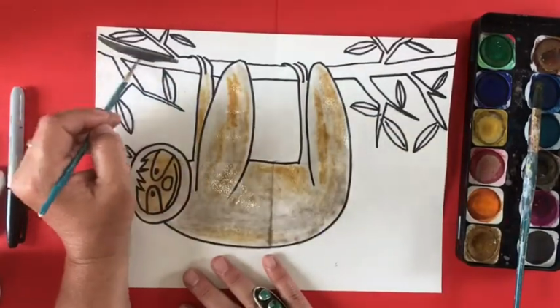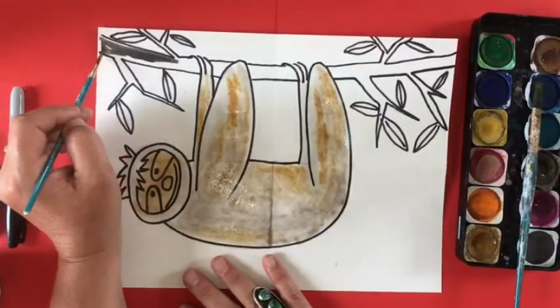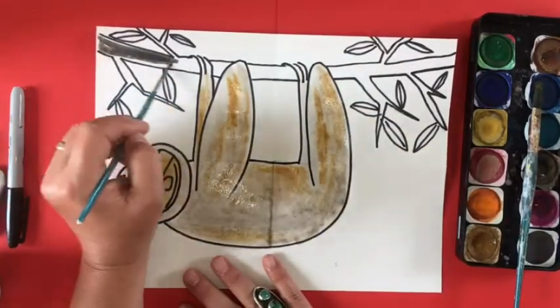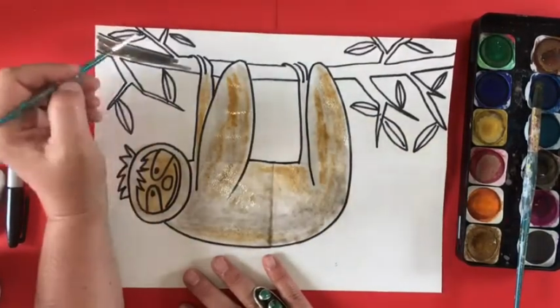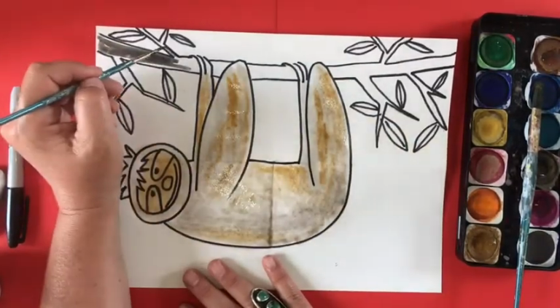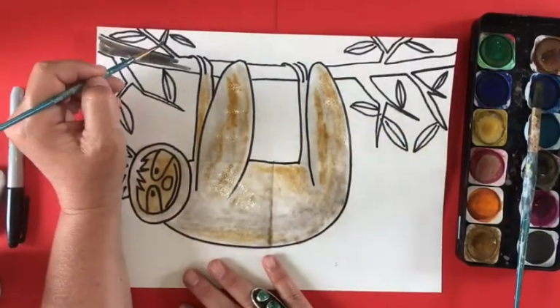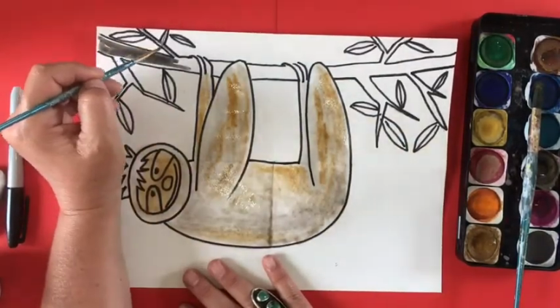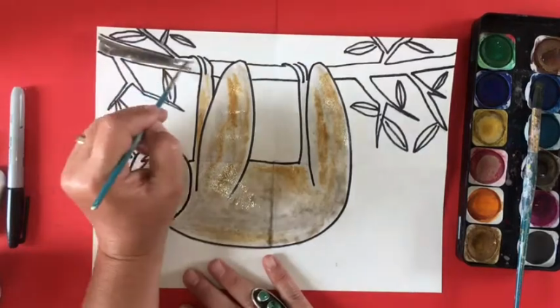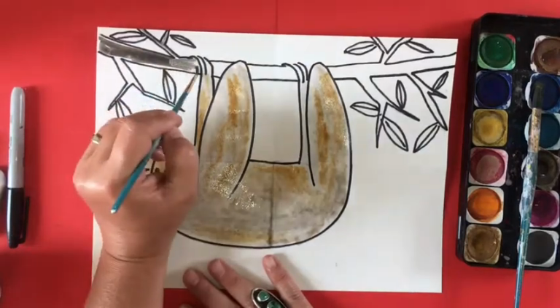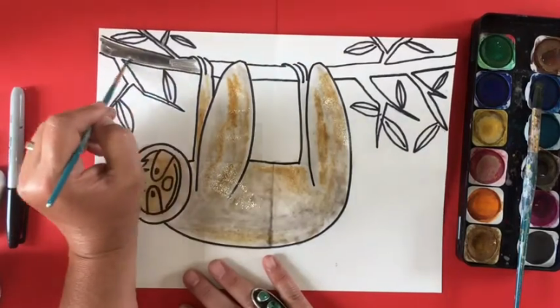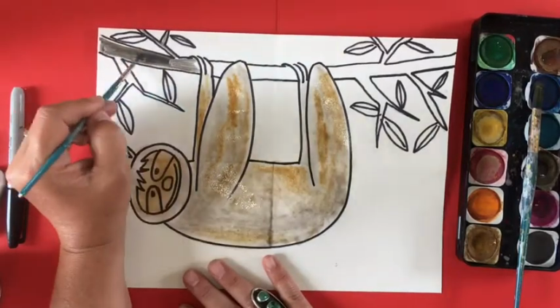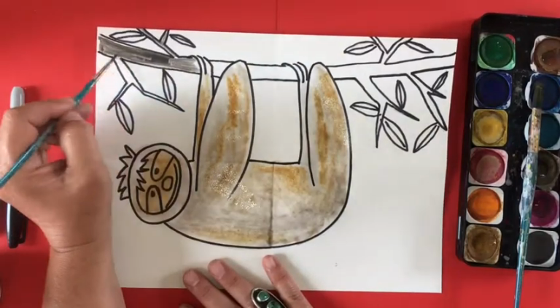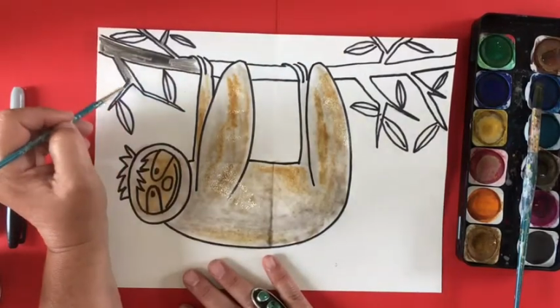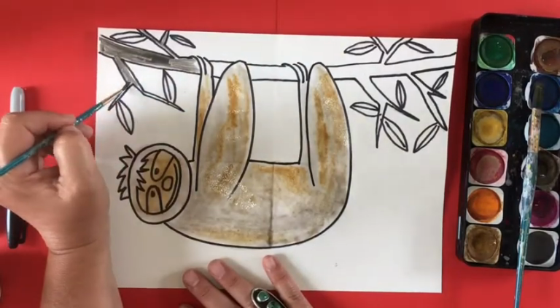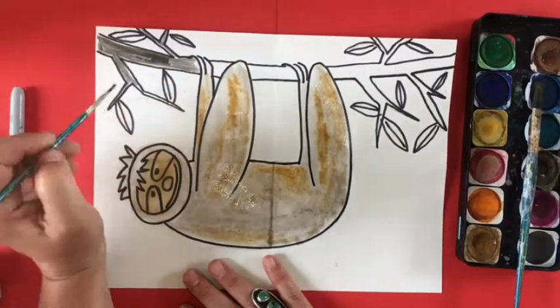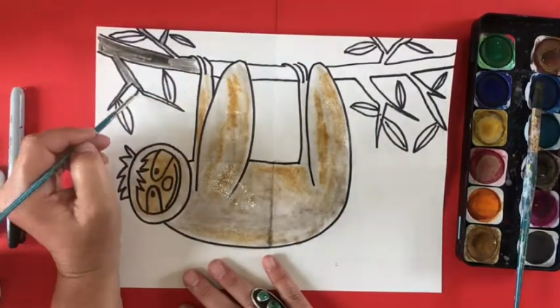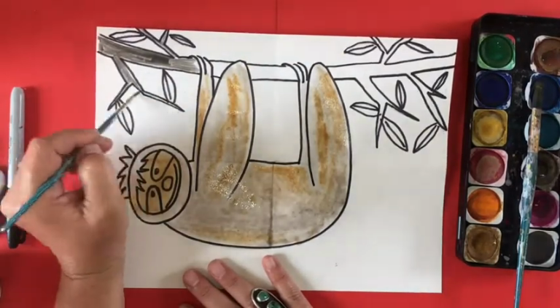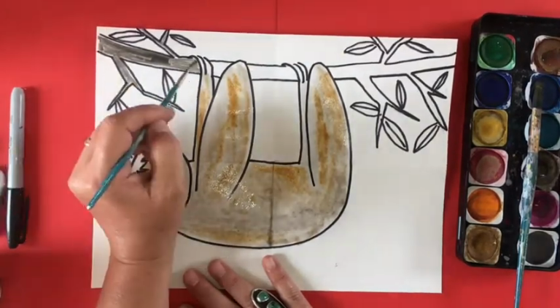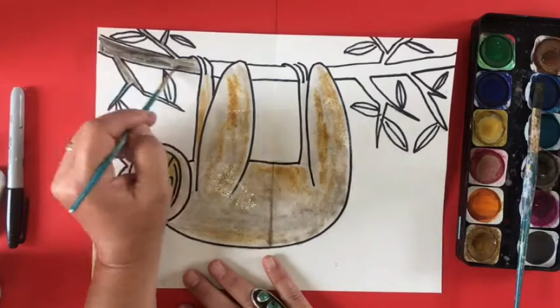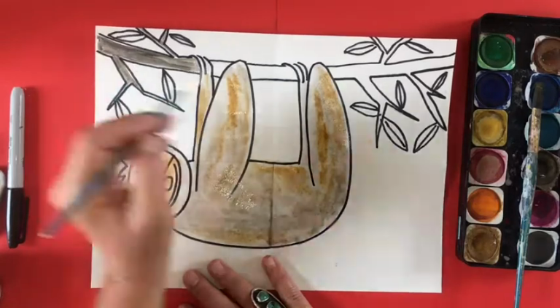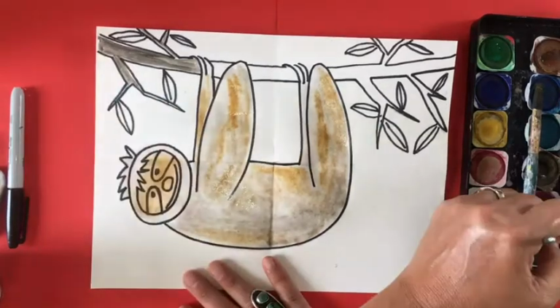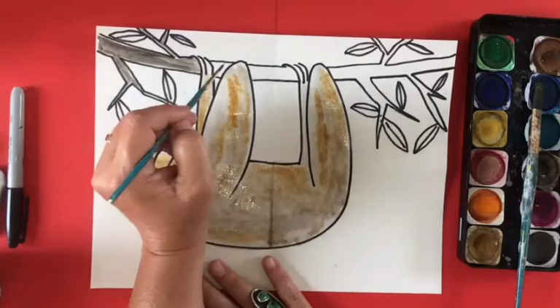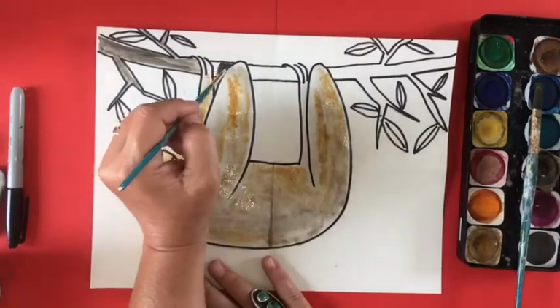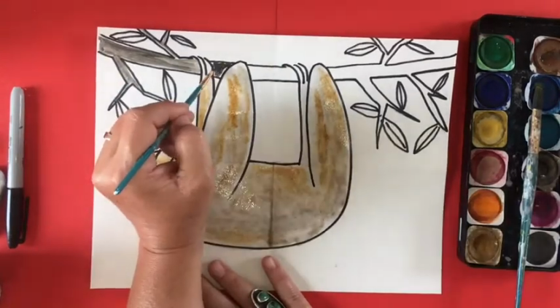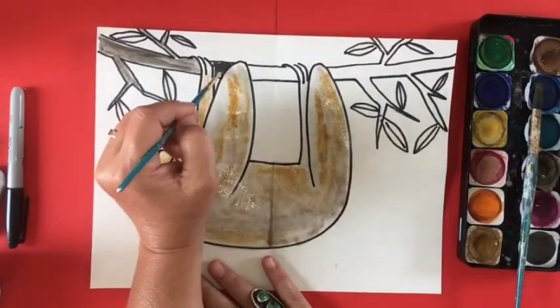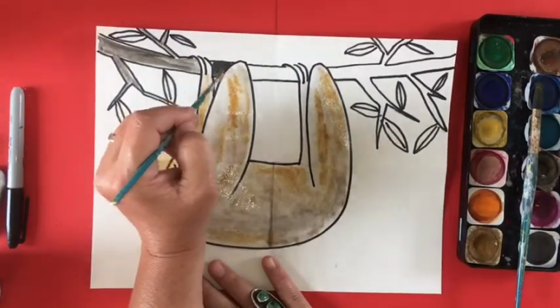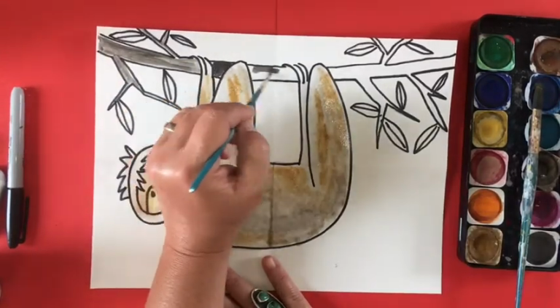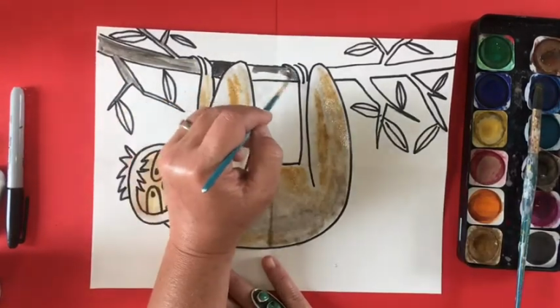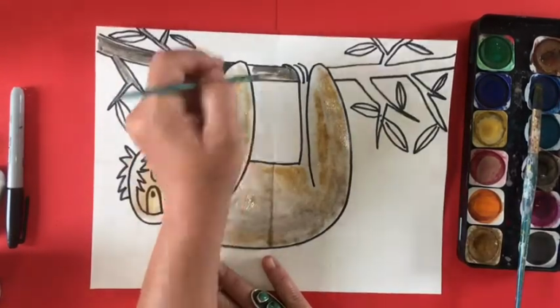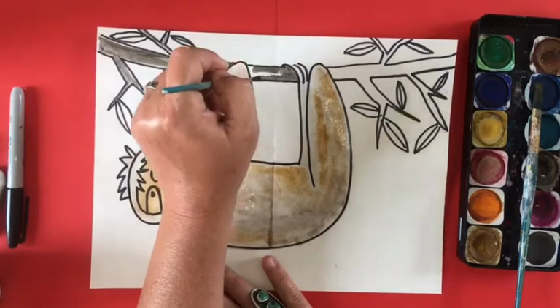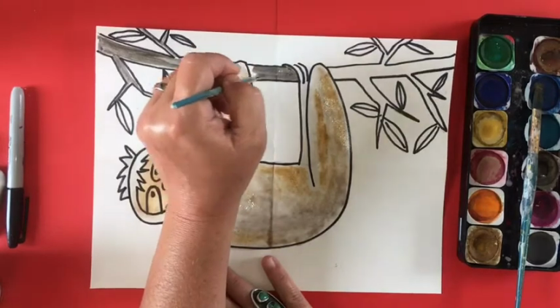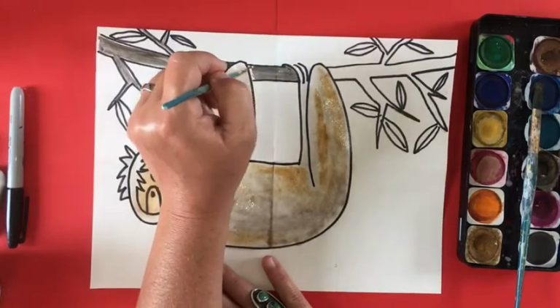Now I'm going to start painting the branch that the sloth is holding onto, and I'm doing a very dark brown that almost looks black. After that I will paint the leaves of my tree.